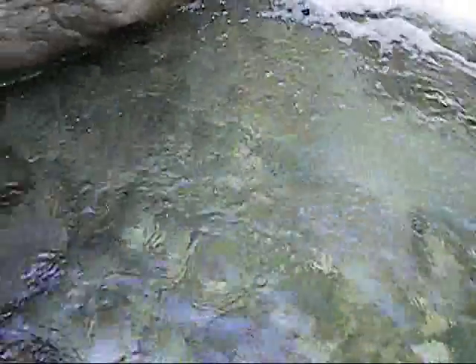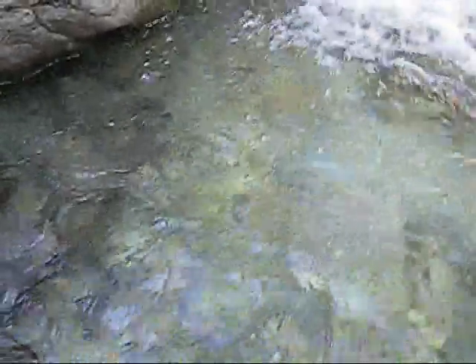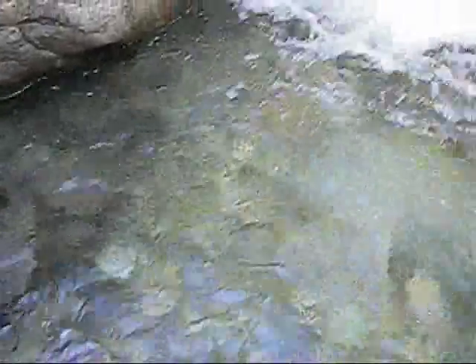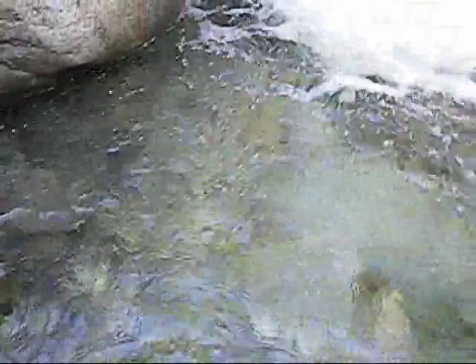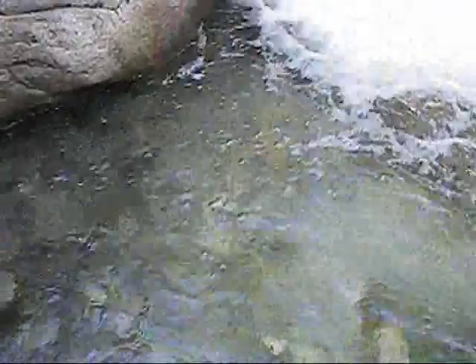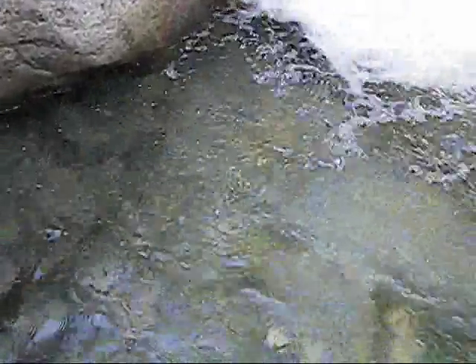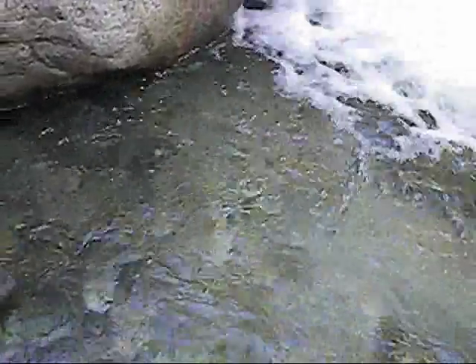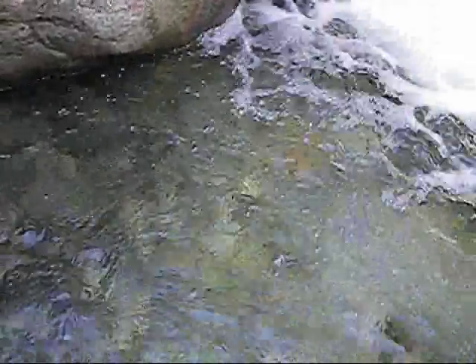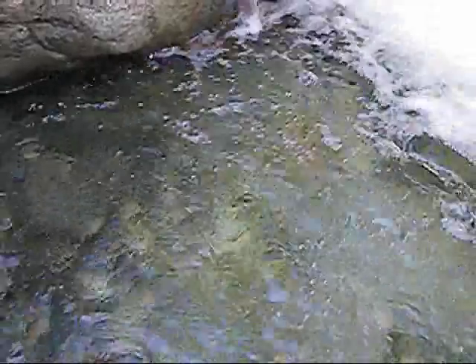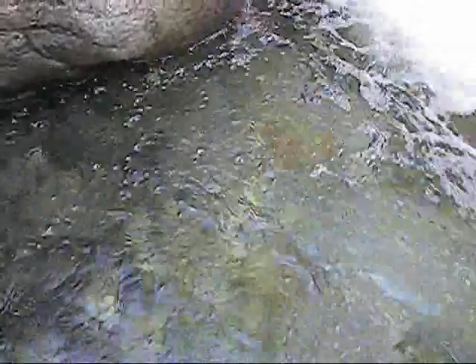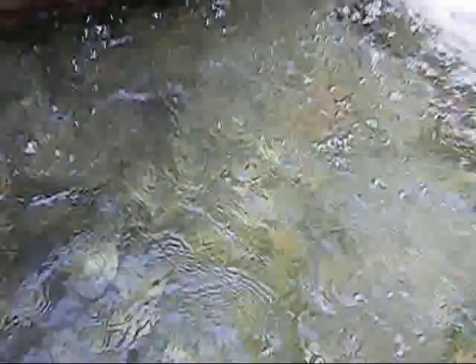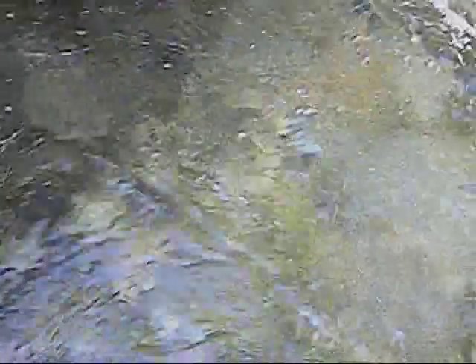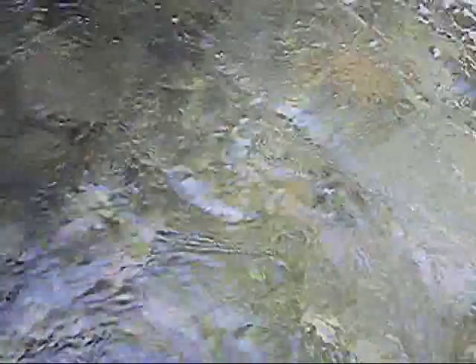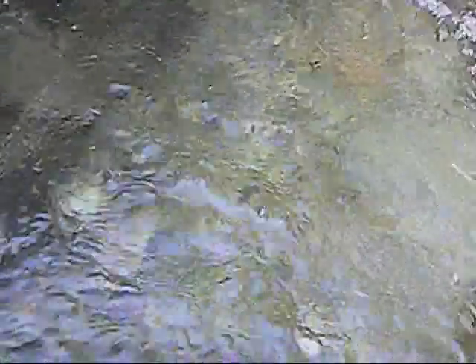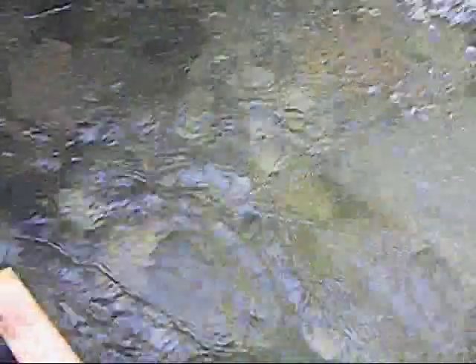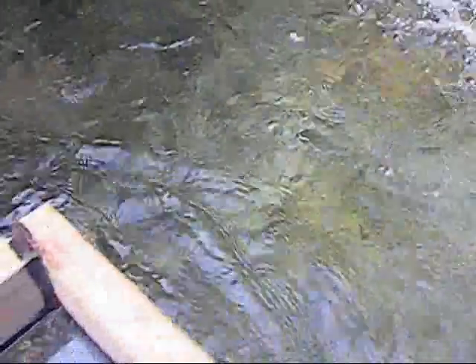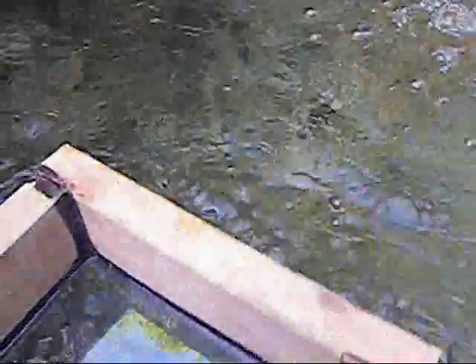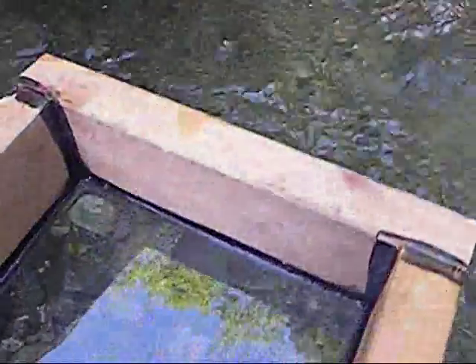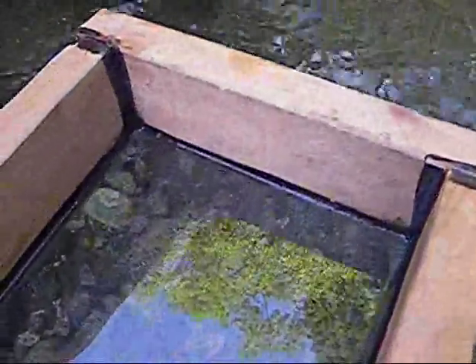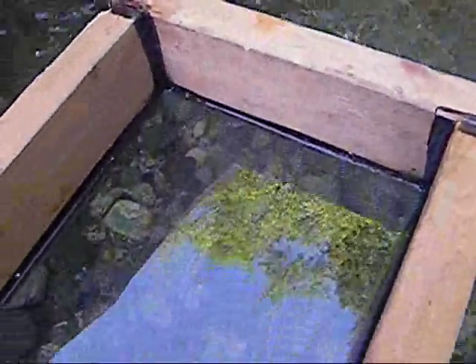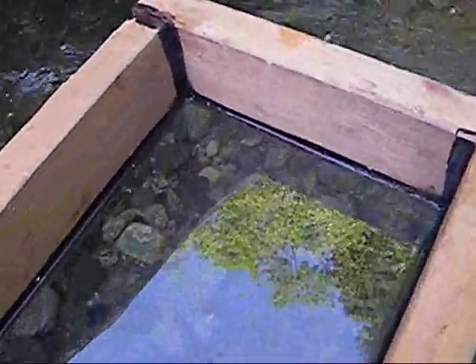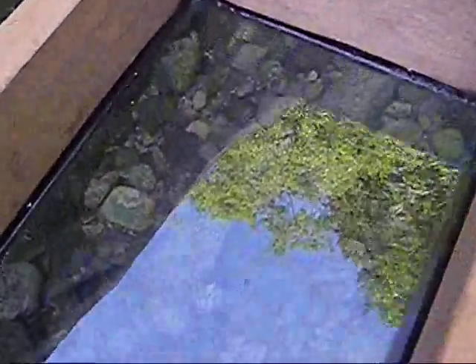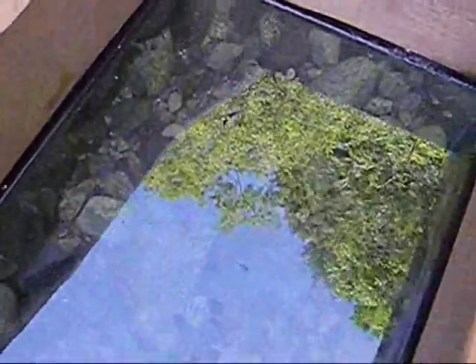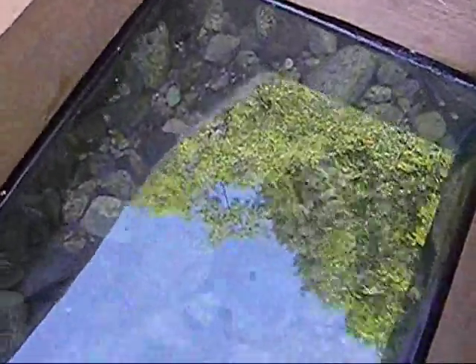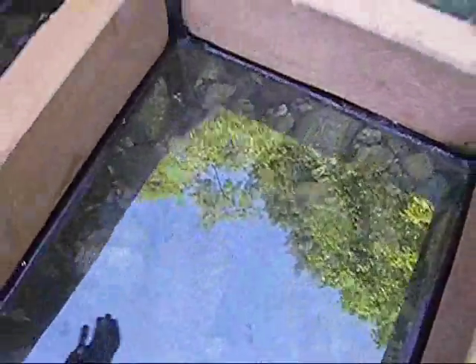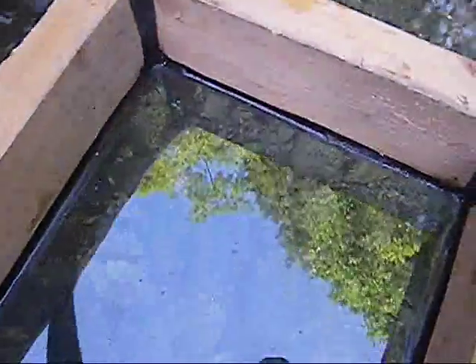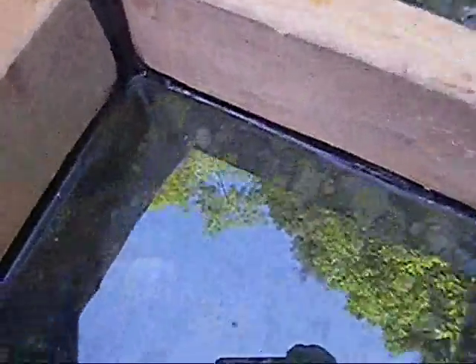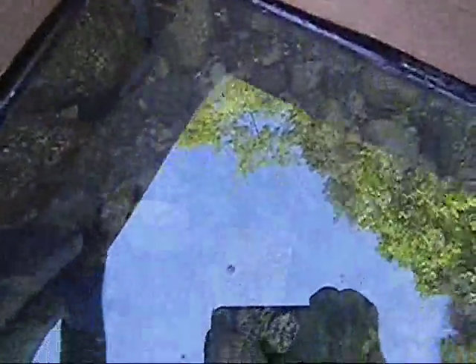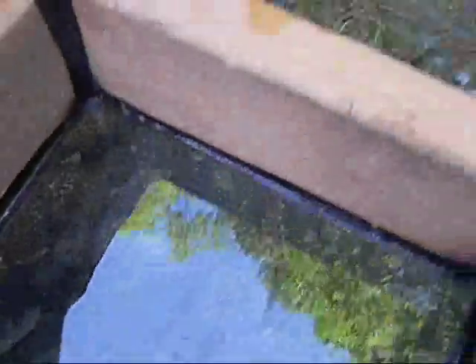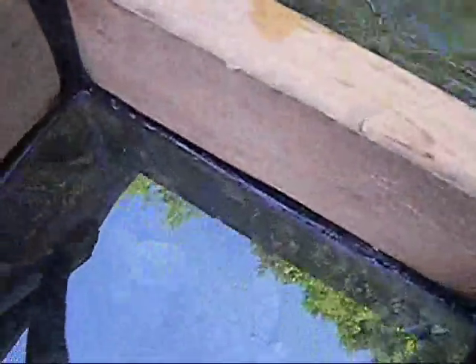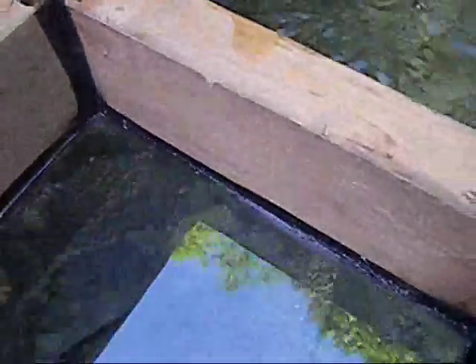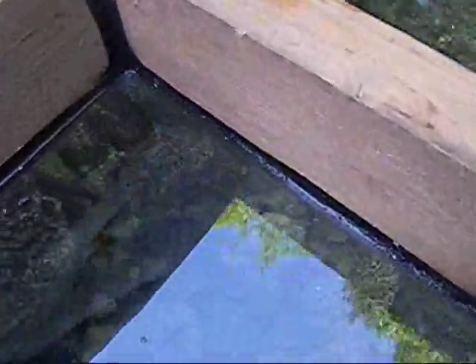As you can see, it's pretty hard to see anything when the water ripples, but we need to slide the window across. Apart from the reflection, everything else is there.